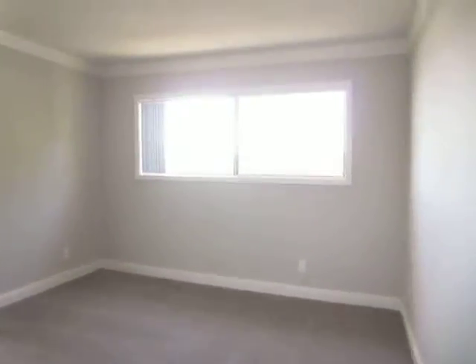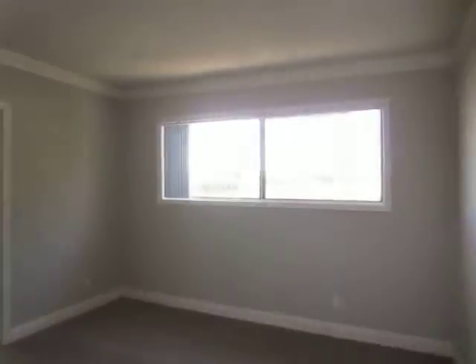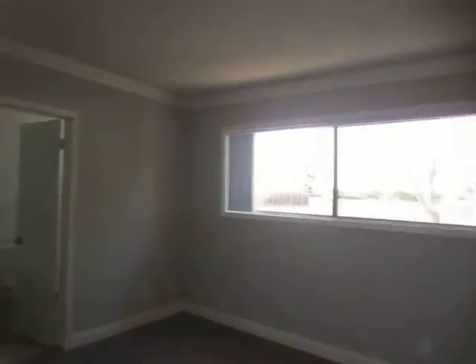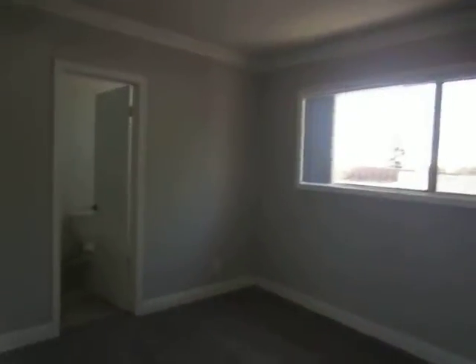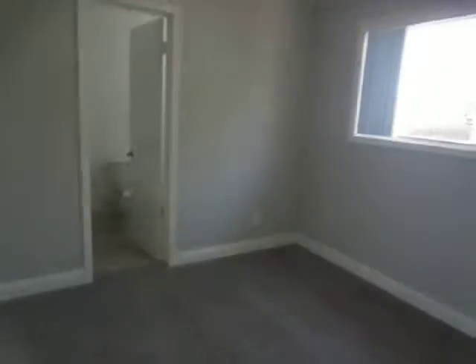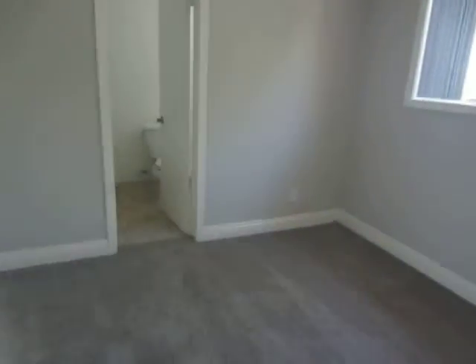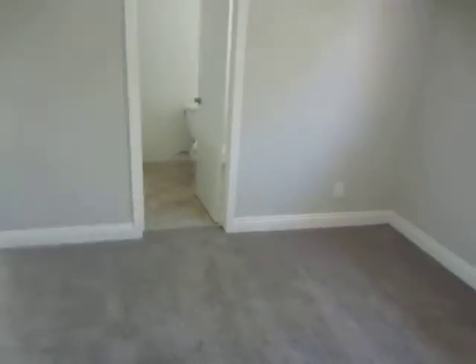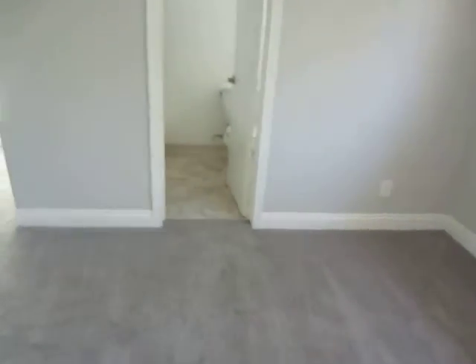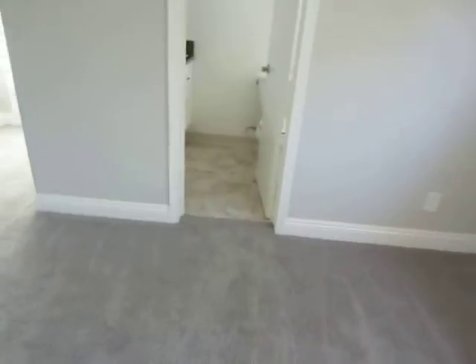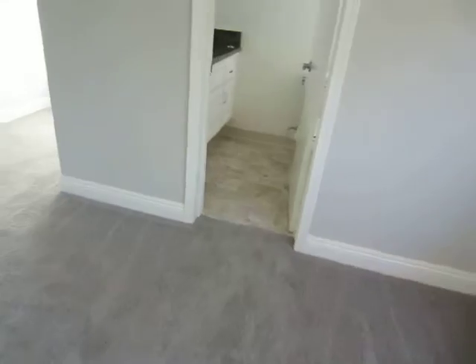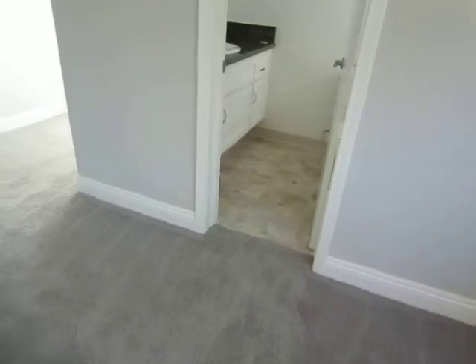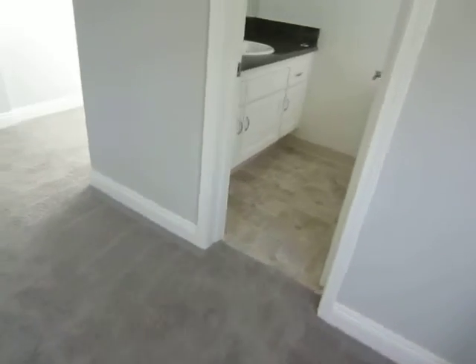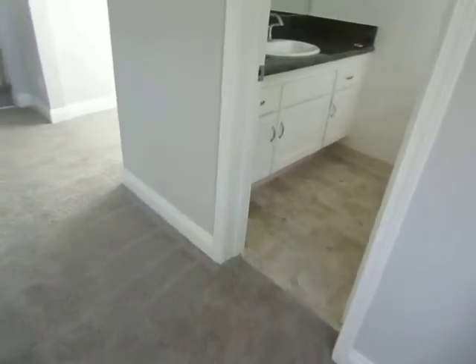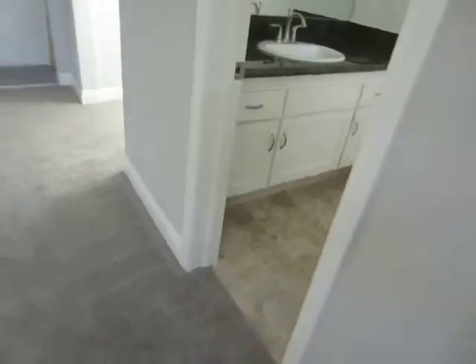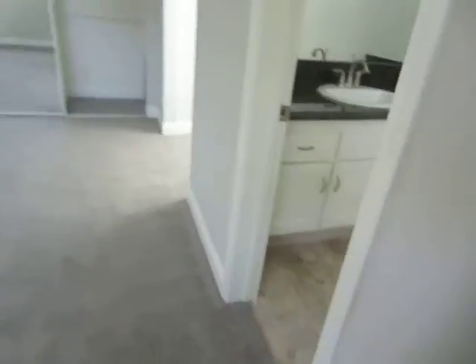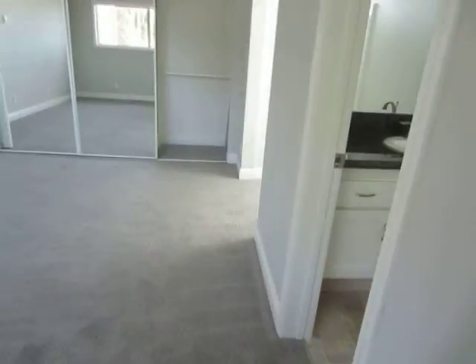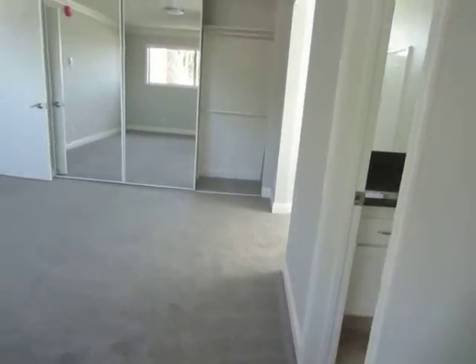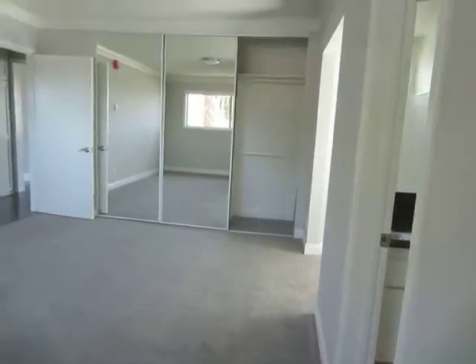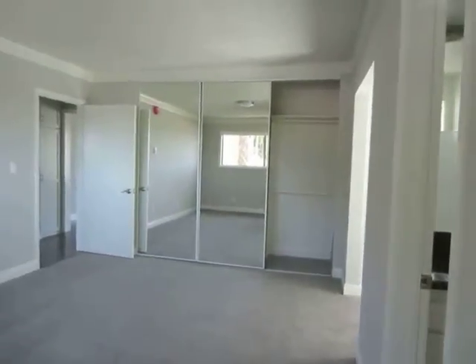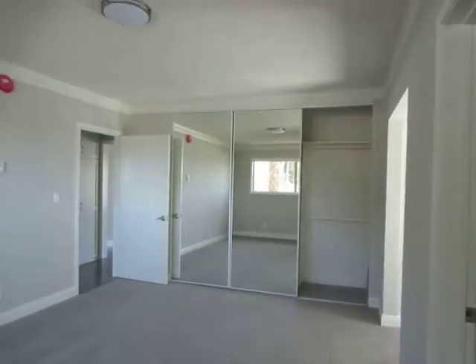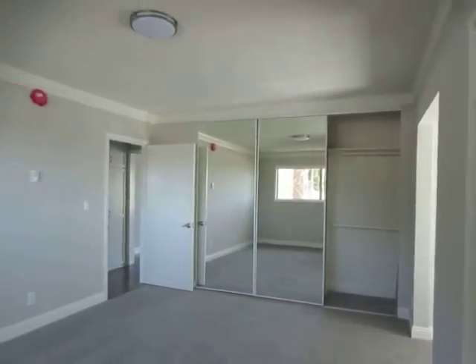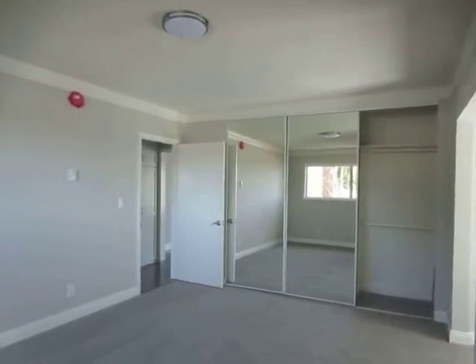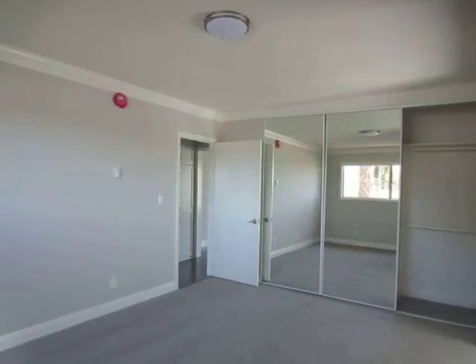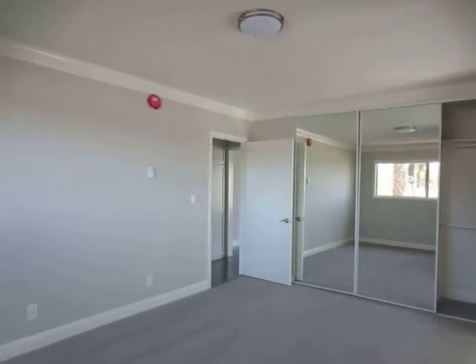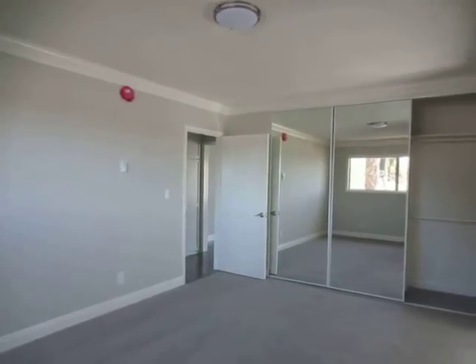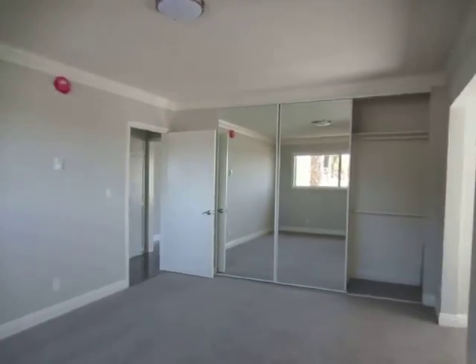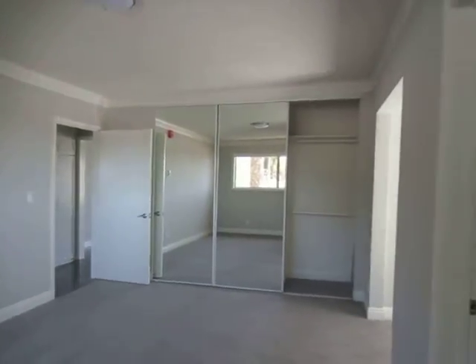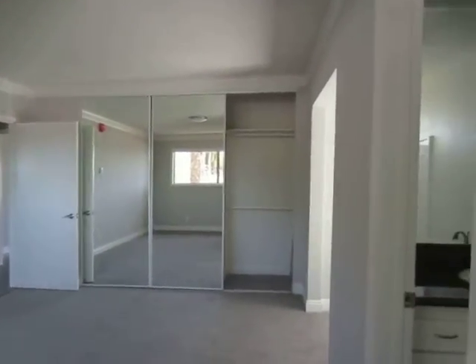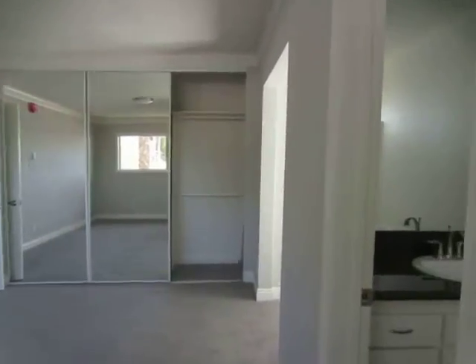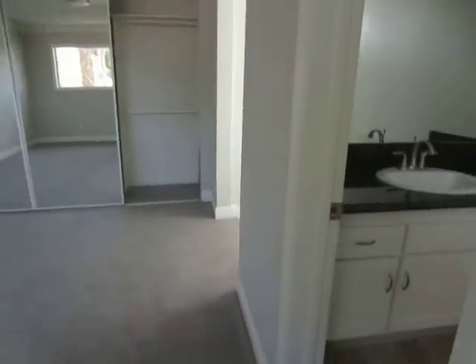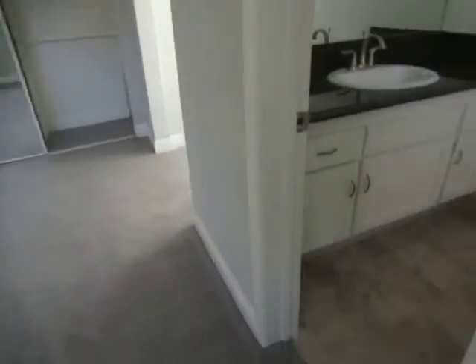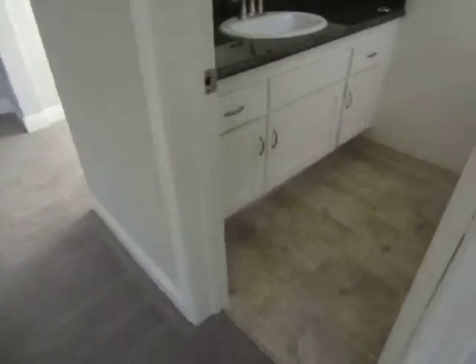This is the master bedroom. It also has a good amount of closet space with sliding mirror doors, as well as a private bathroom.